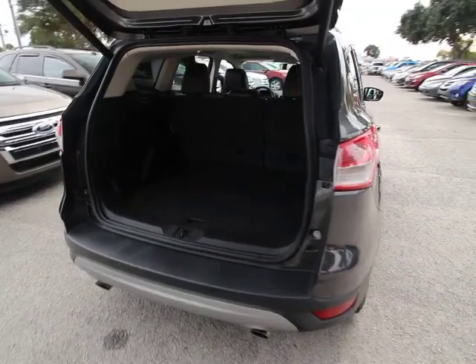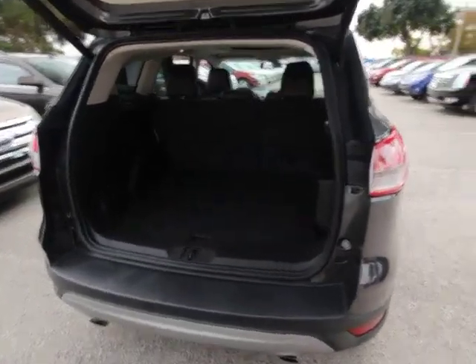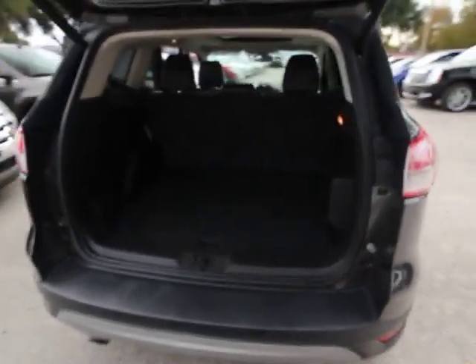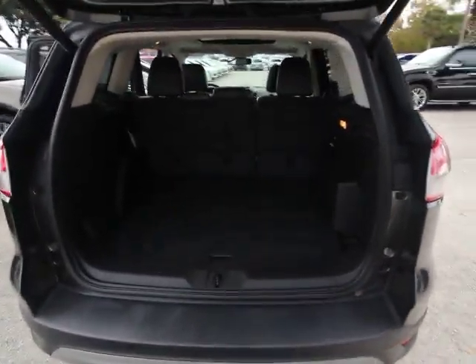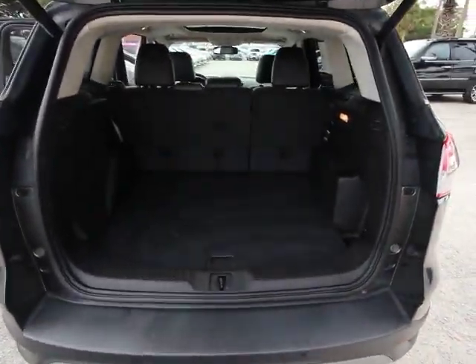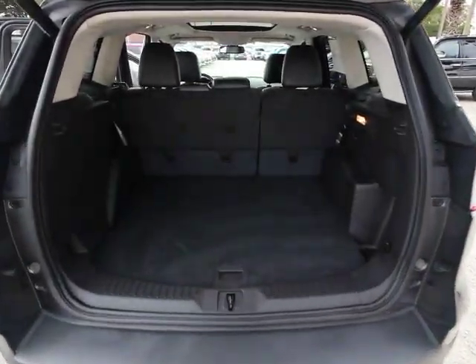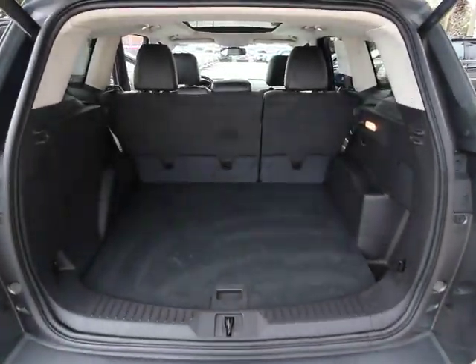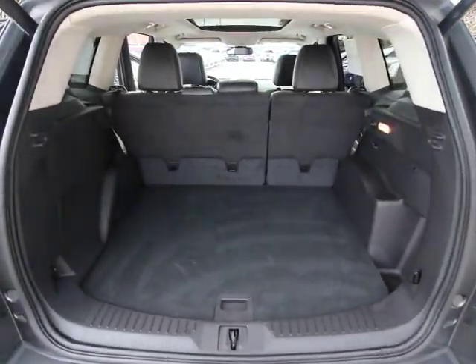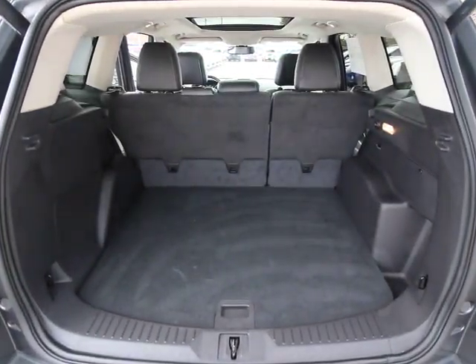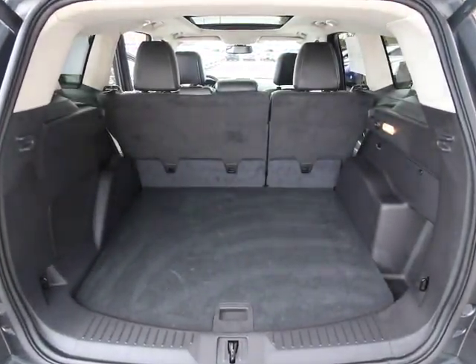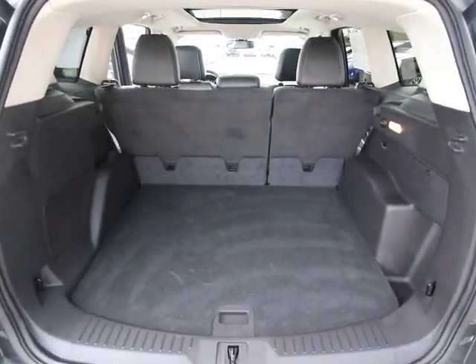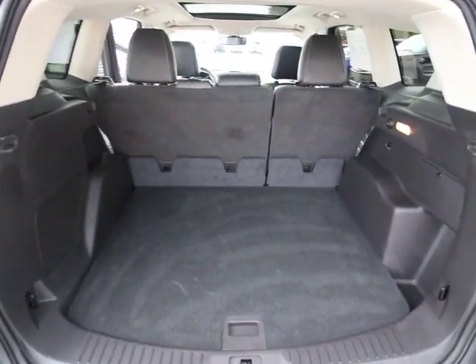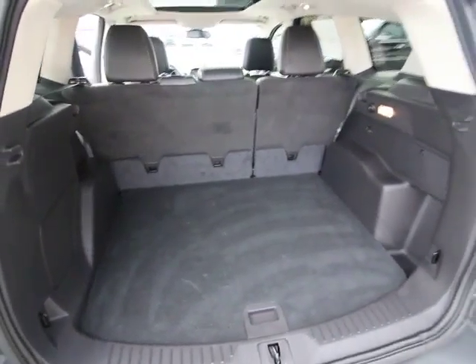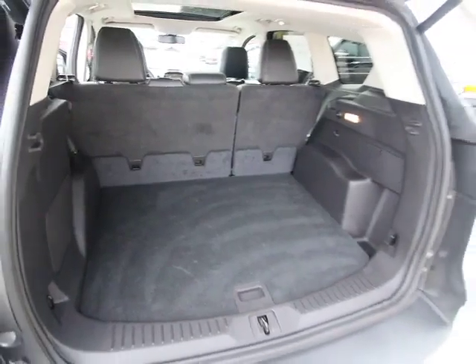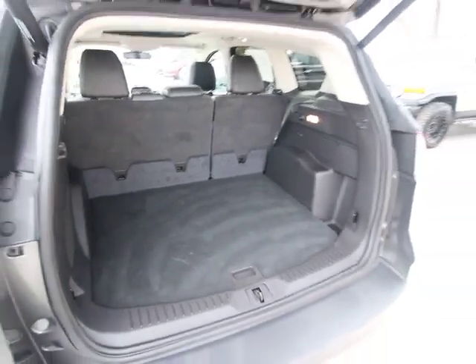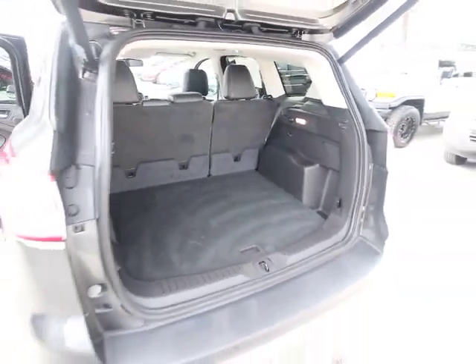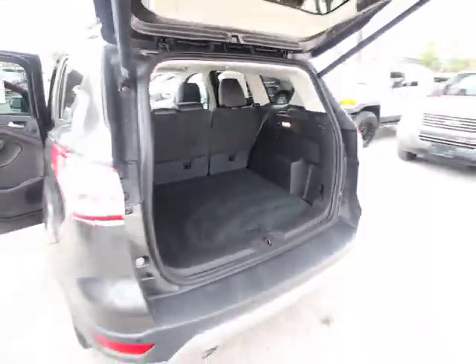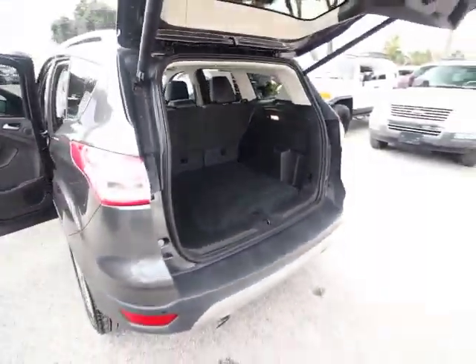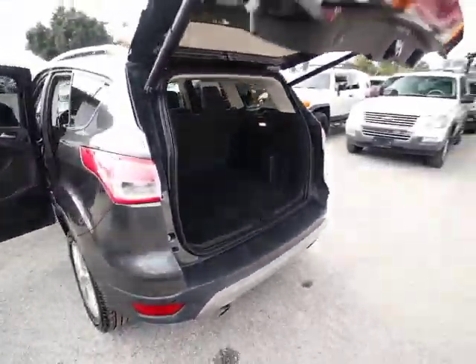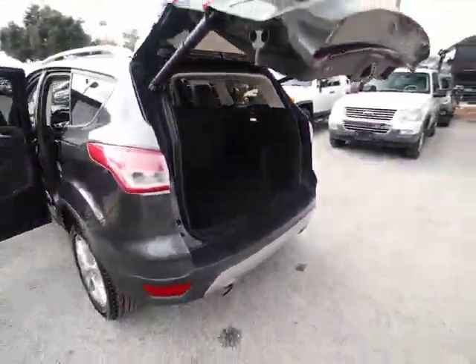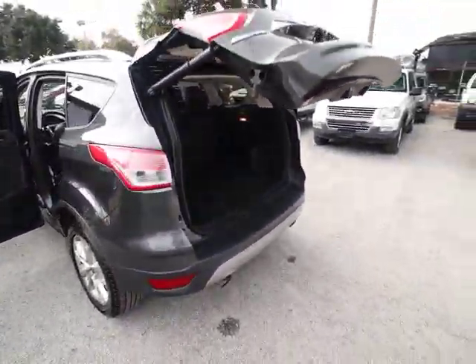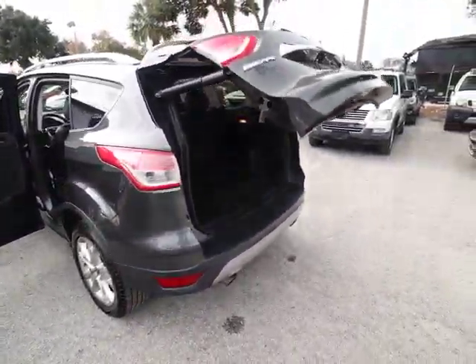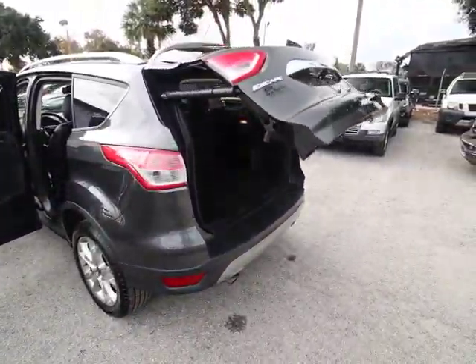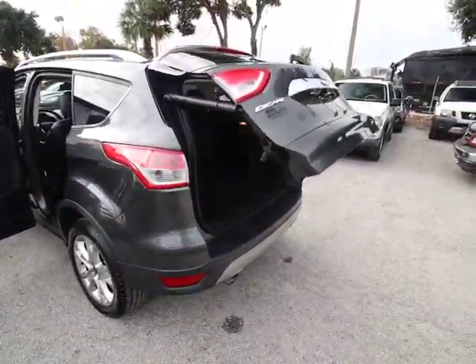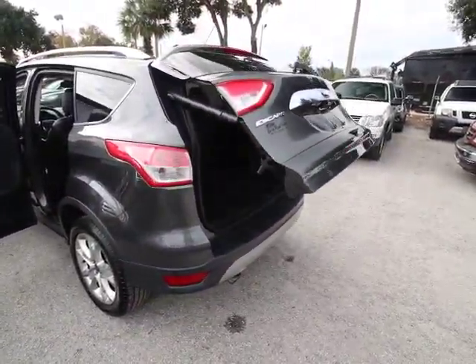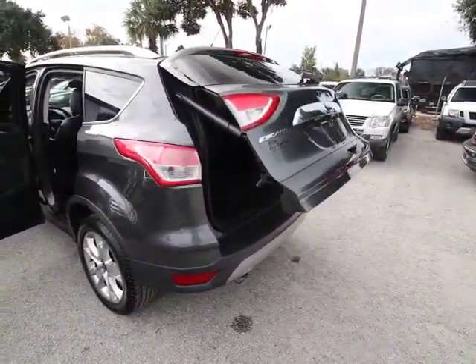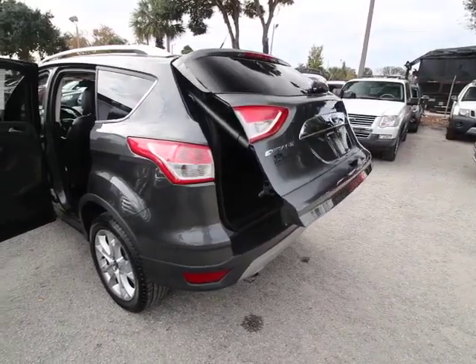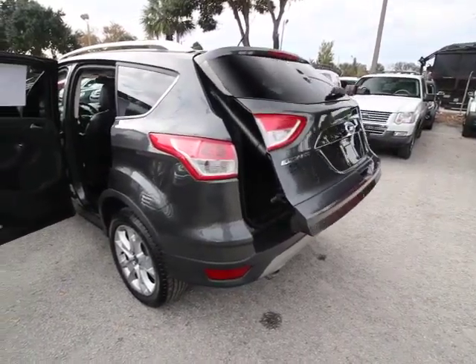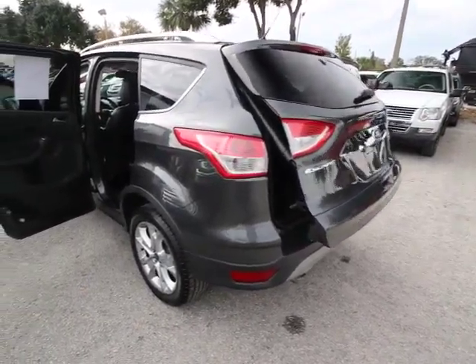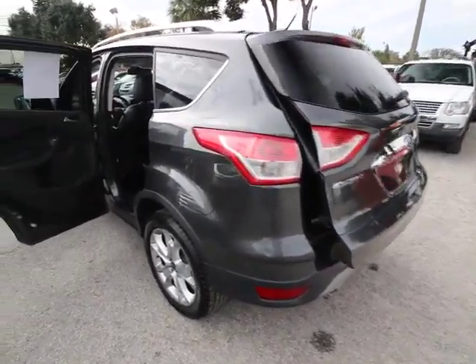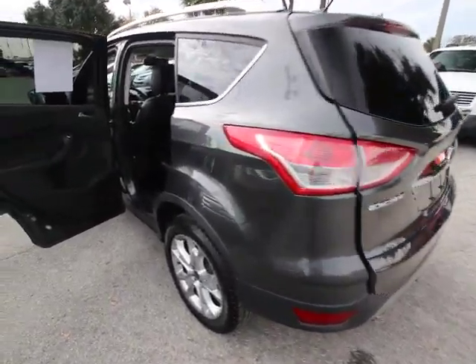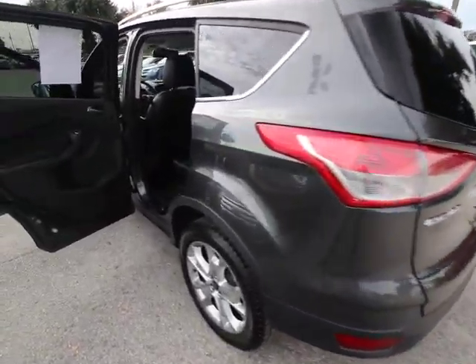Here are some of this vehicle's great options: backup camera, traction control, power passenger seat, dual airbags, power steering, air conditioning, front four-wheel disc brakes, universal garage door opener.